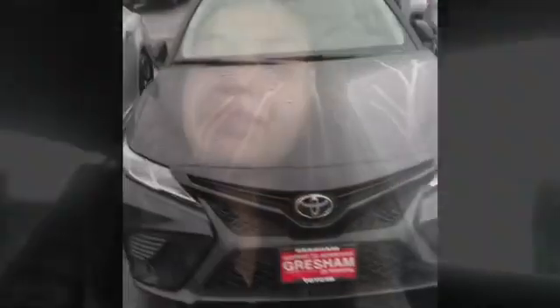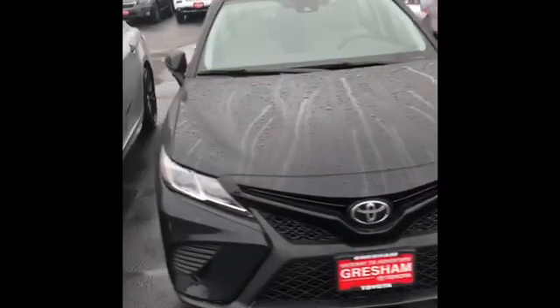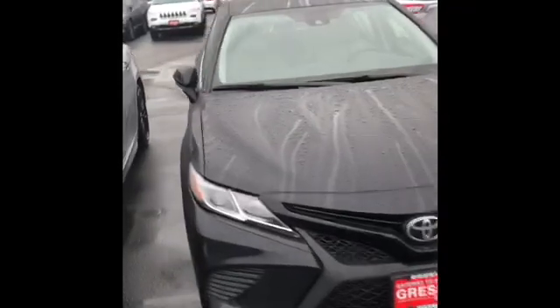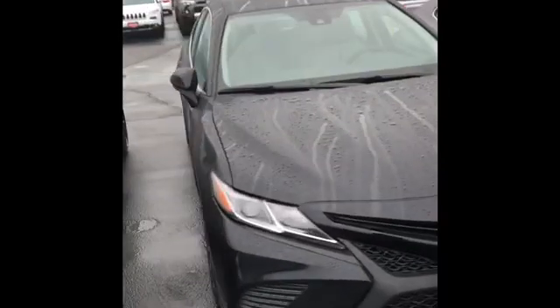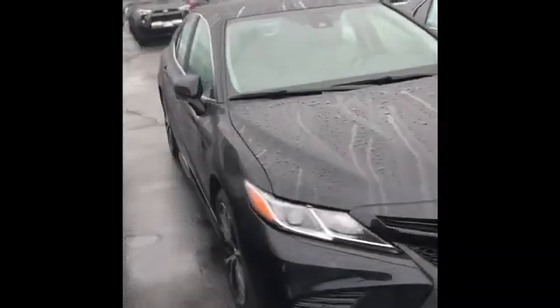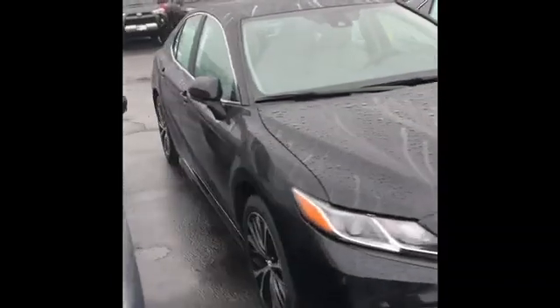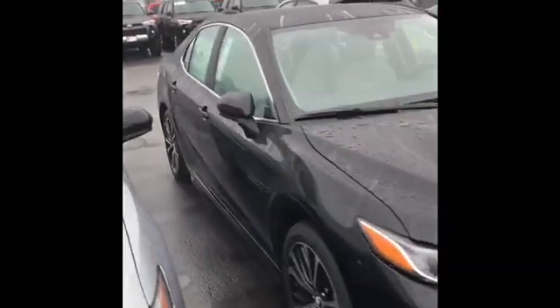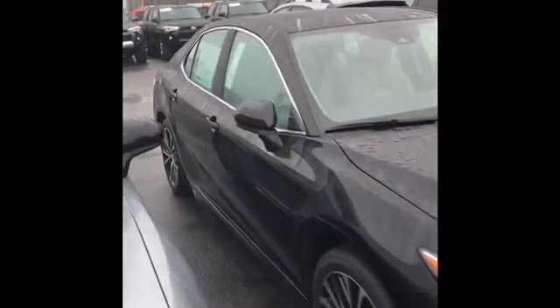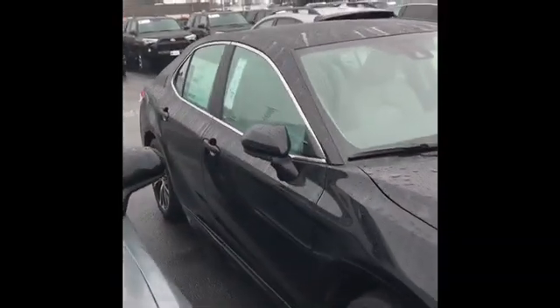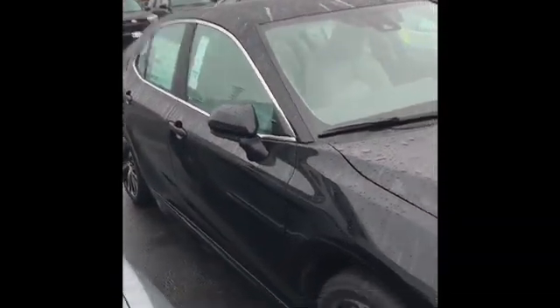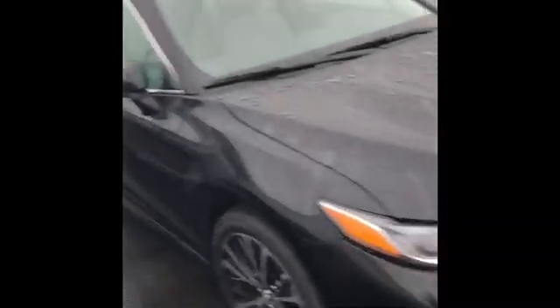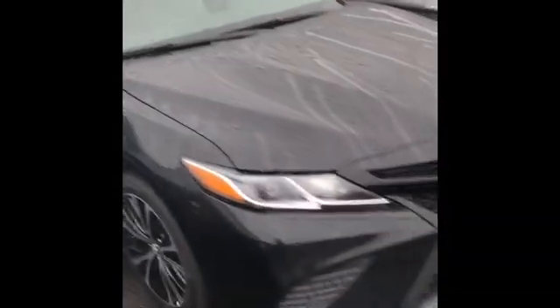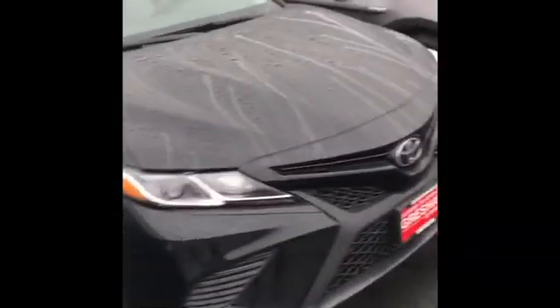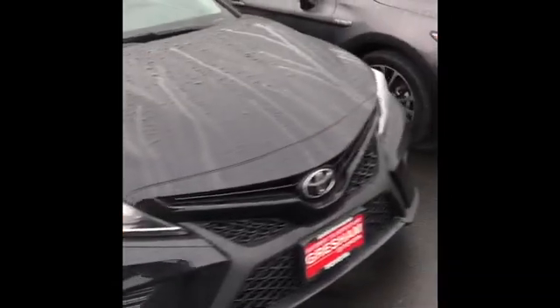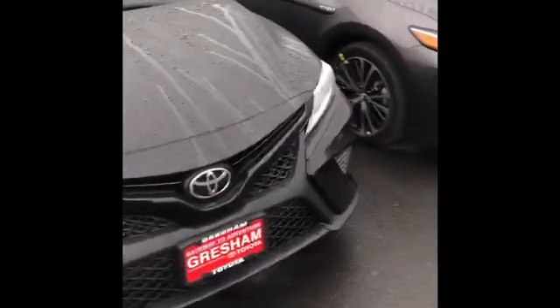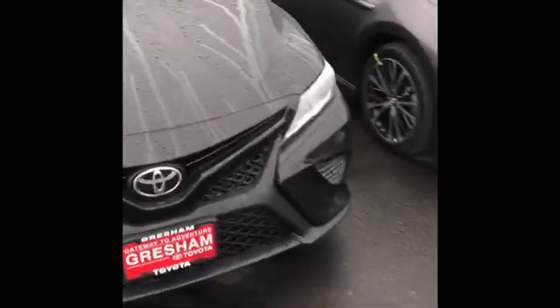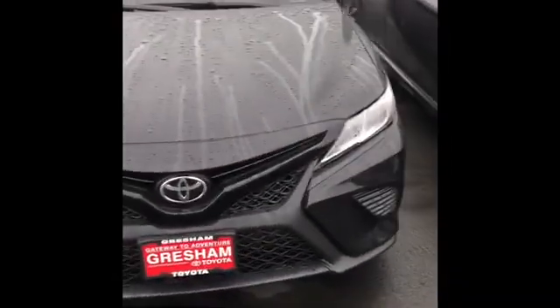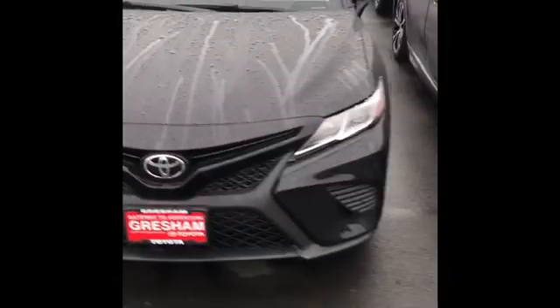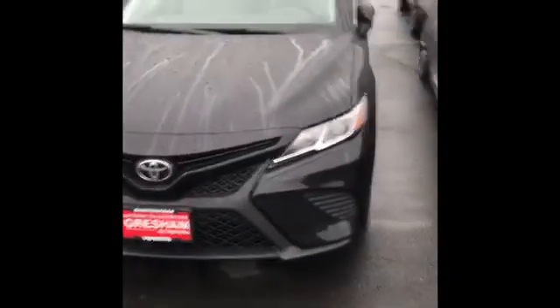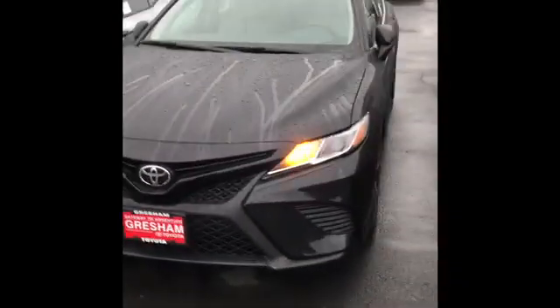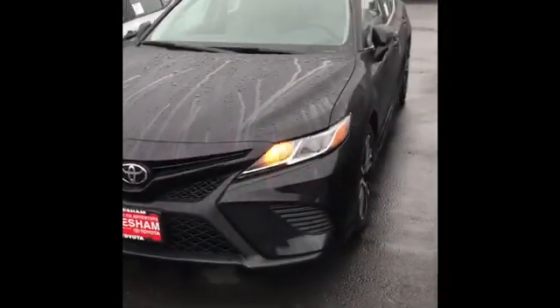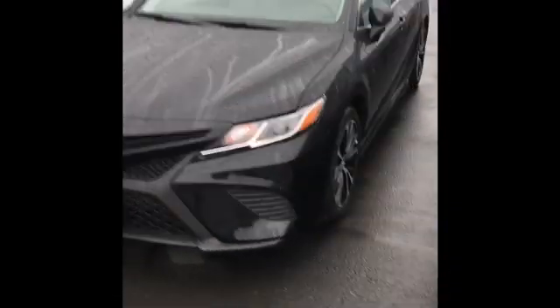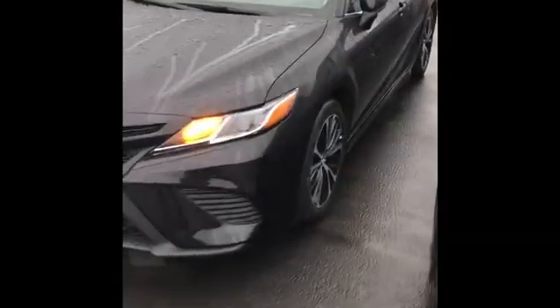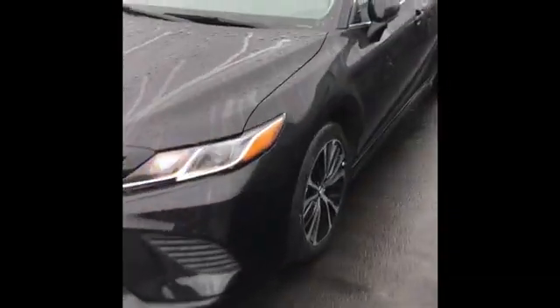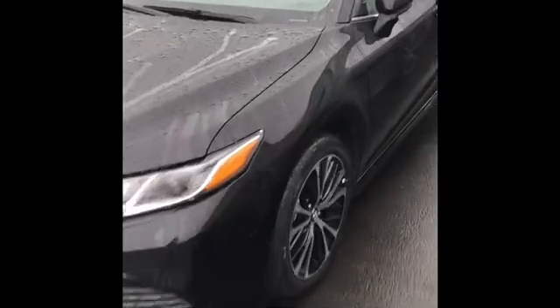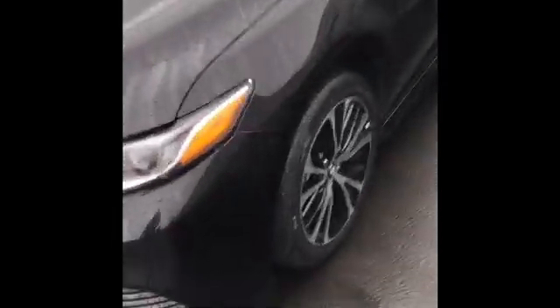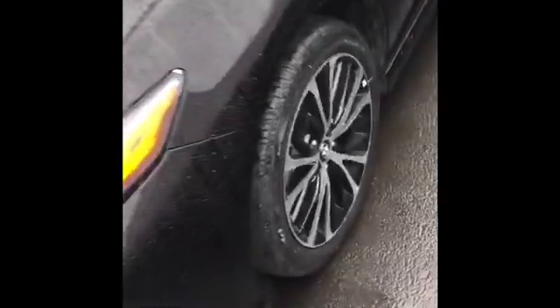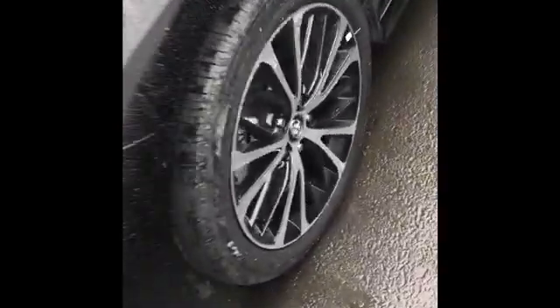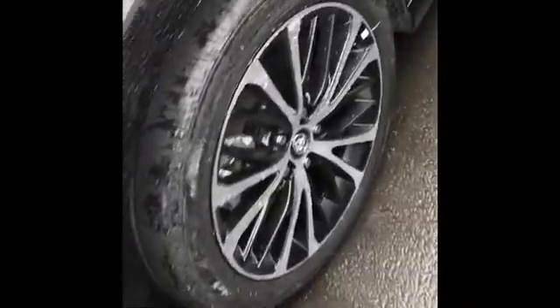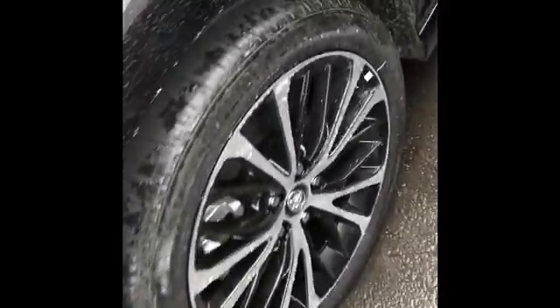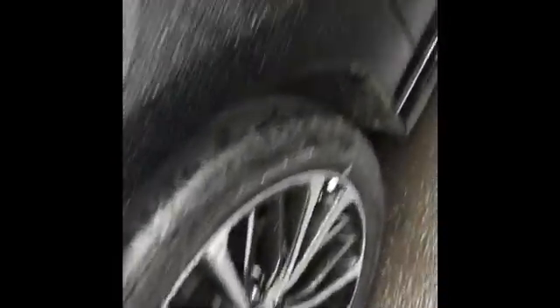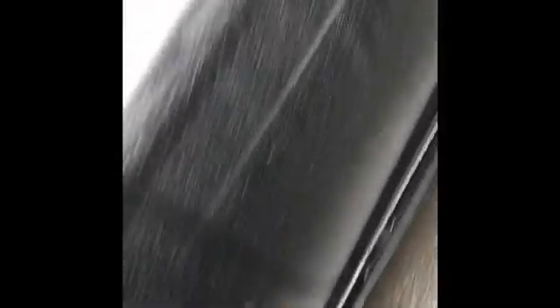And this is our 2020 black Camry, the outside of it. We've got the chrome and black wheels.